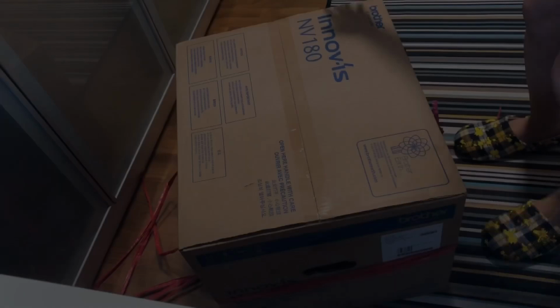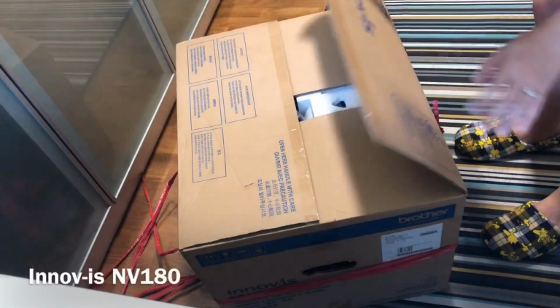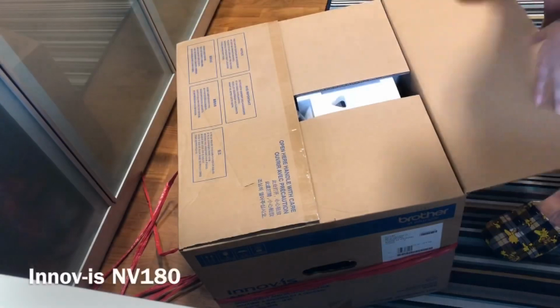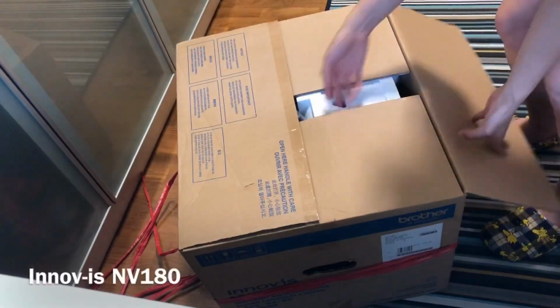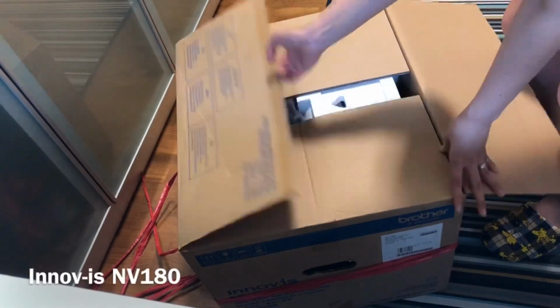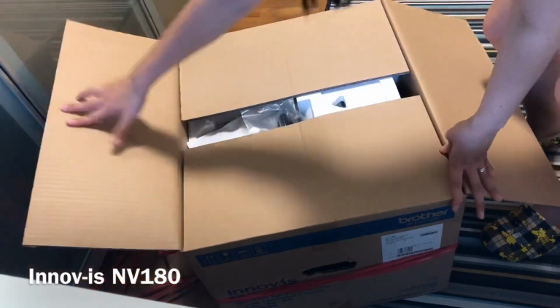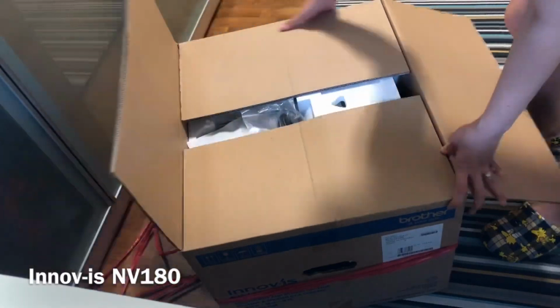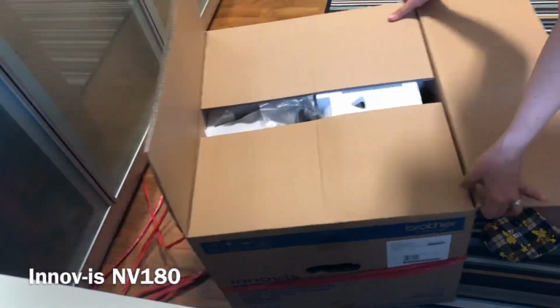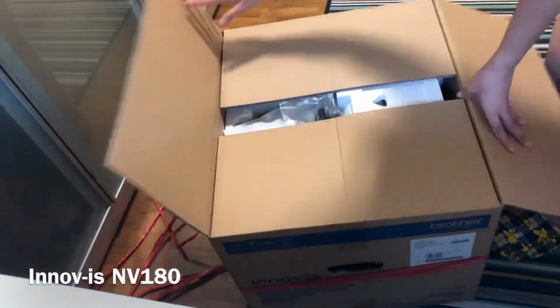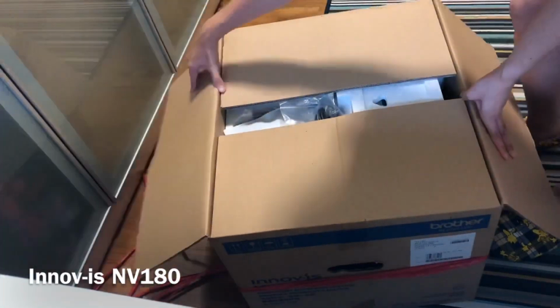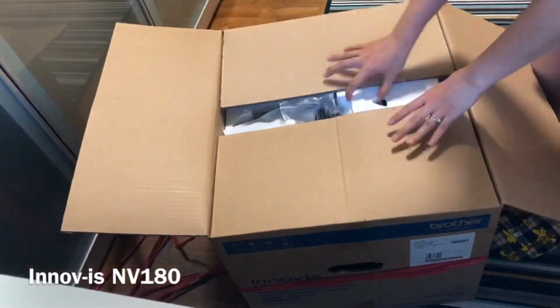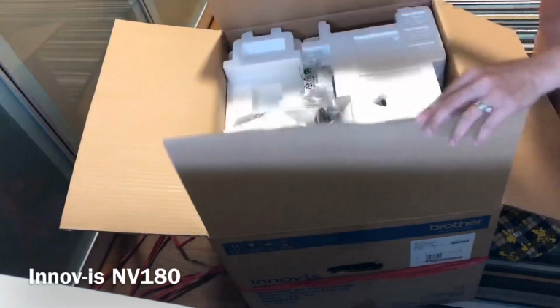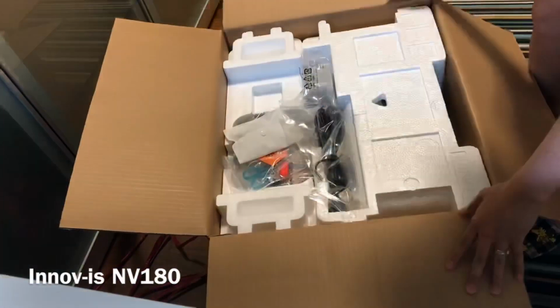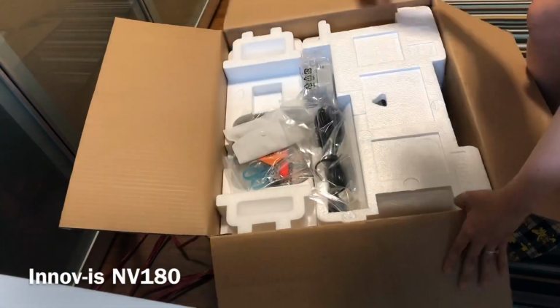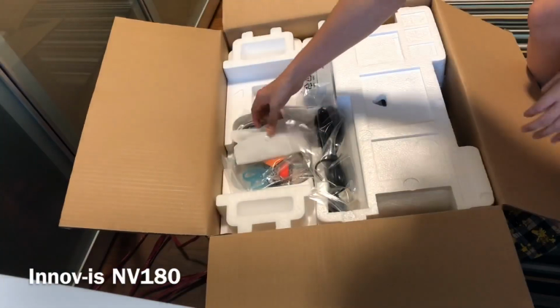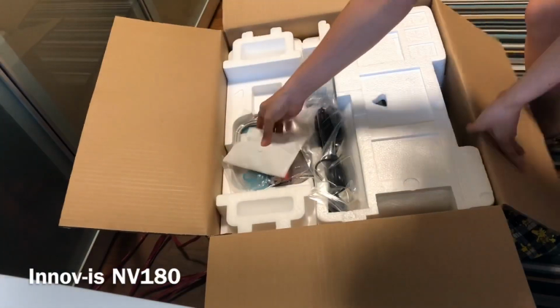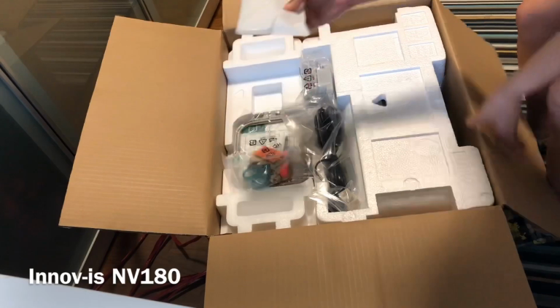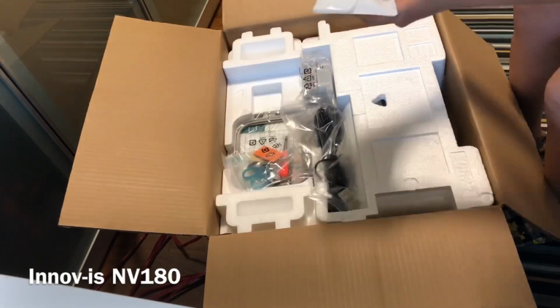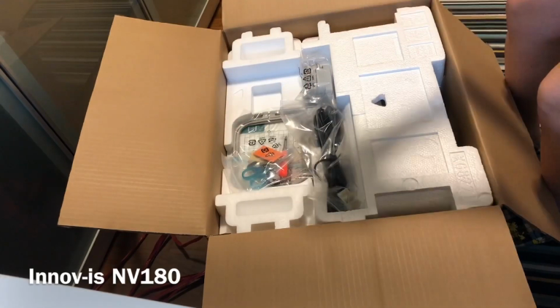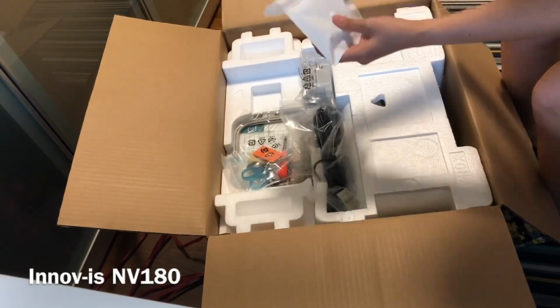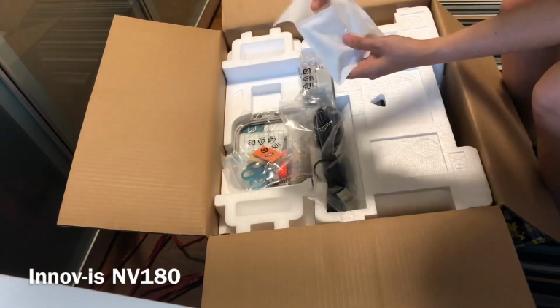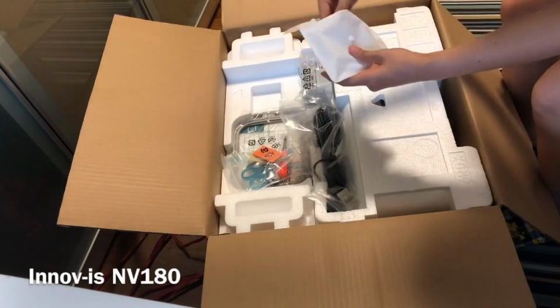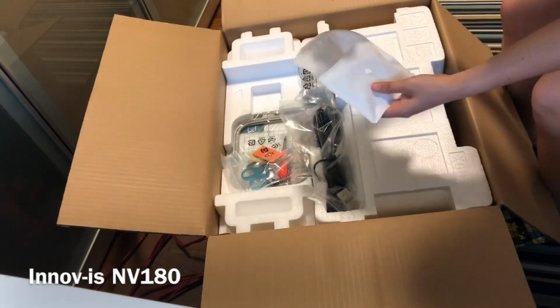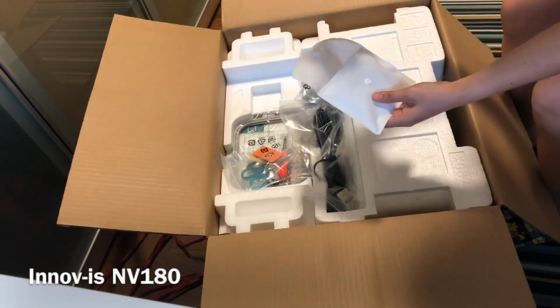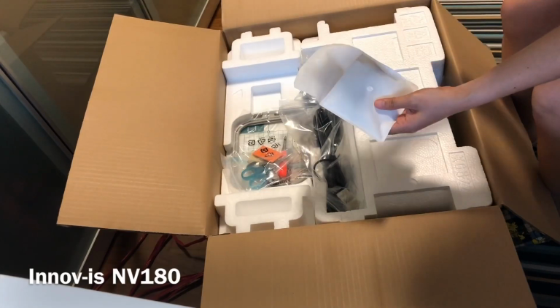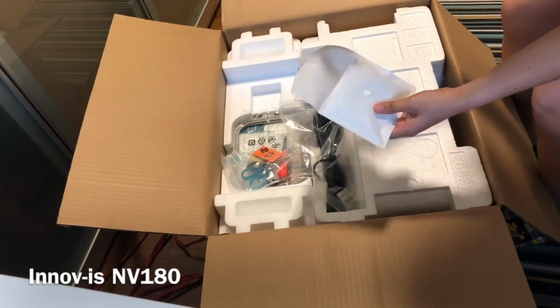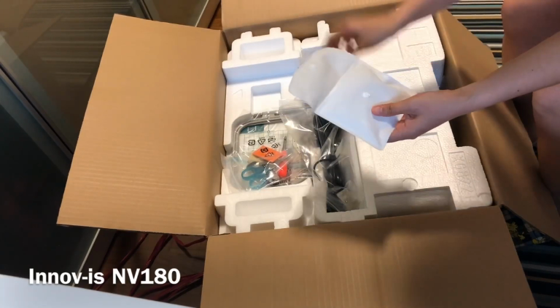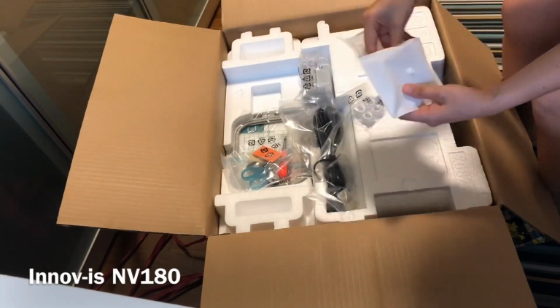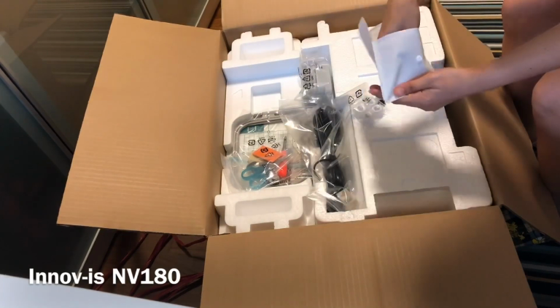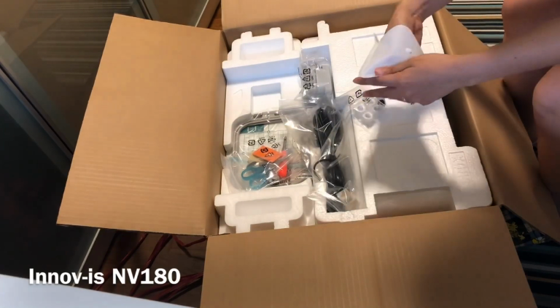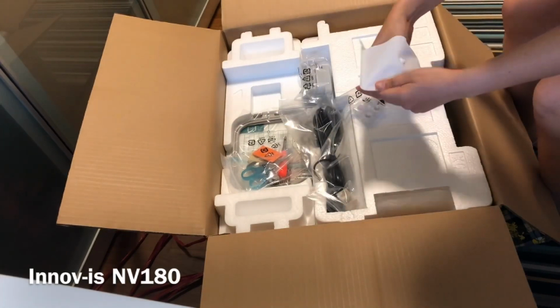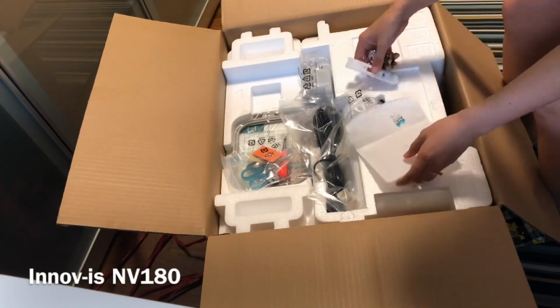Hi! So I just got my brand new sewing machine. It's the Brother Inovis NB180. Please join me as I unbox it — keep watching!